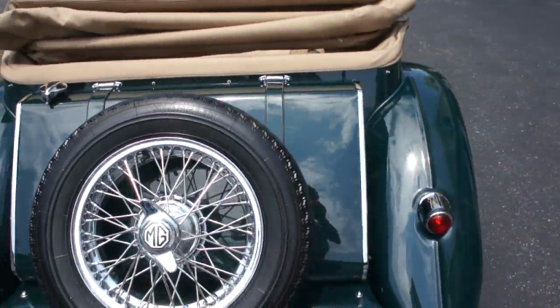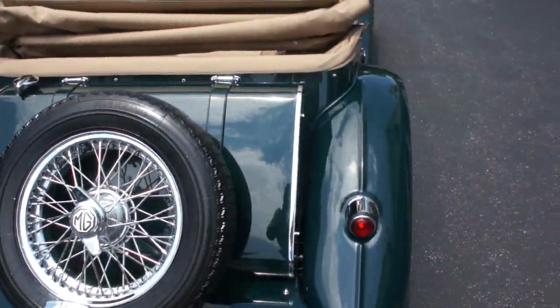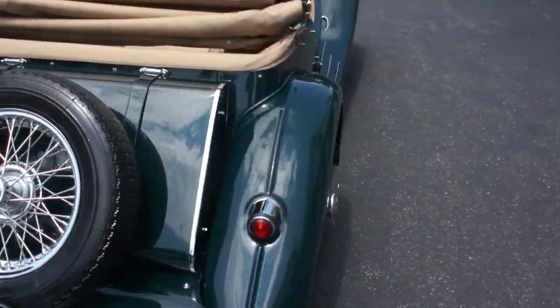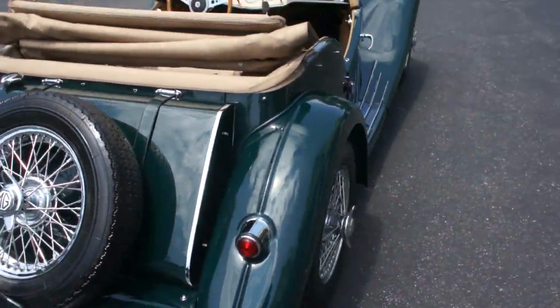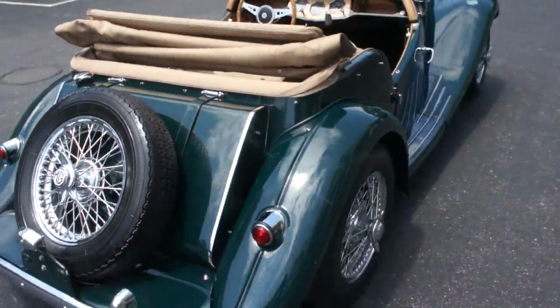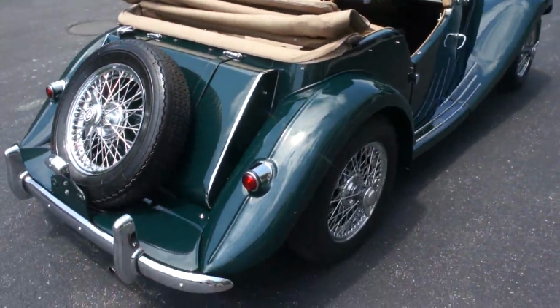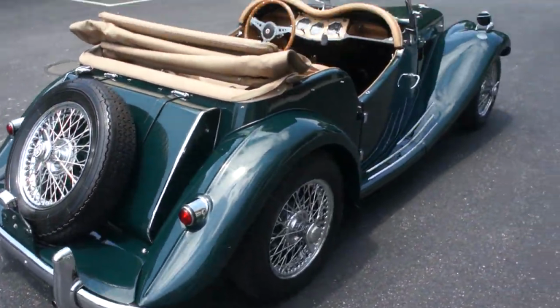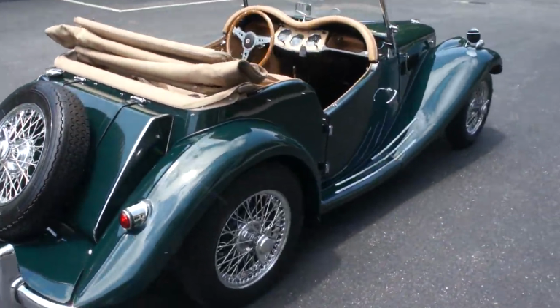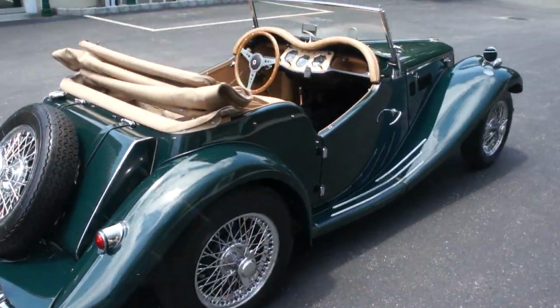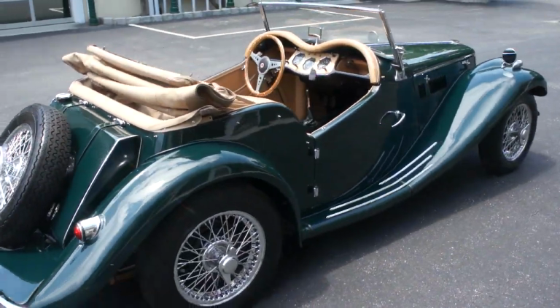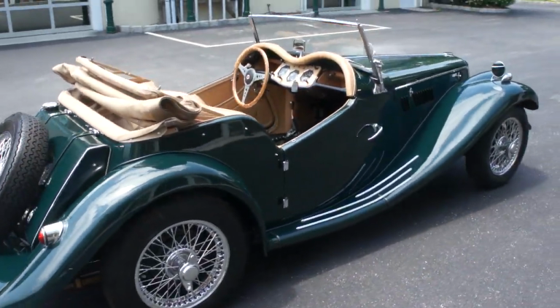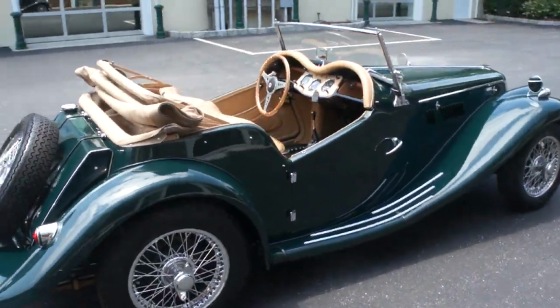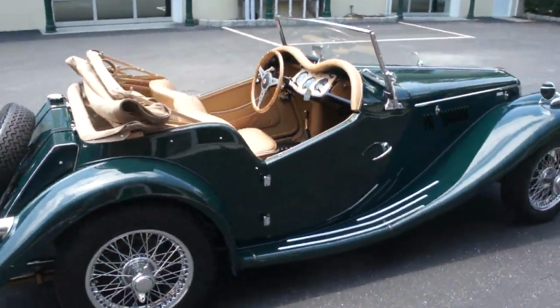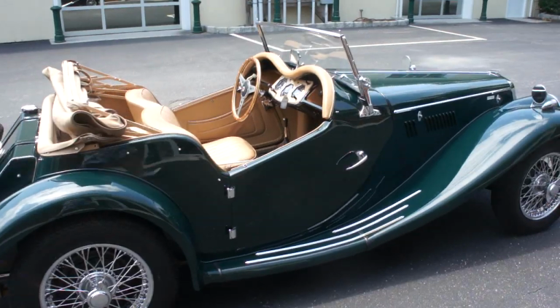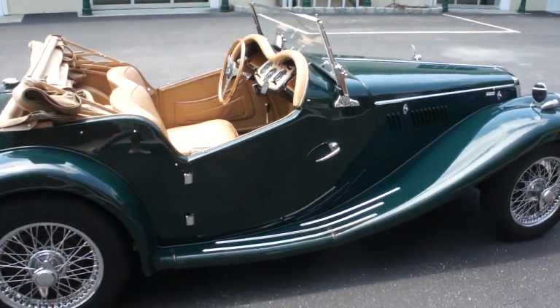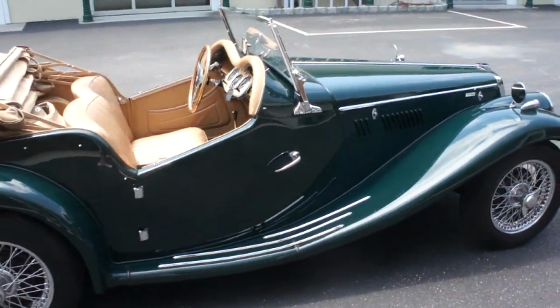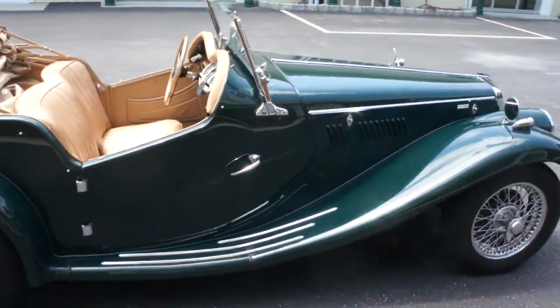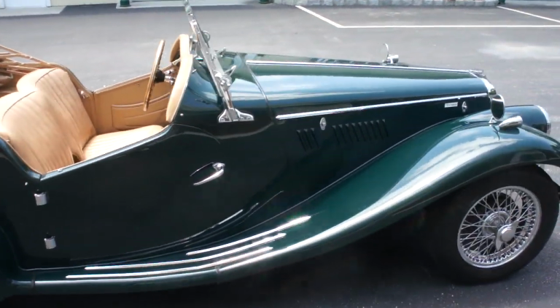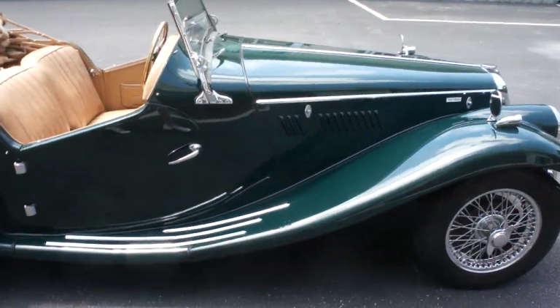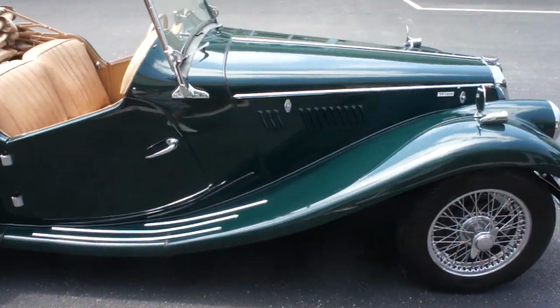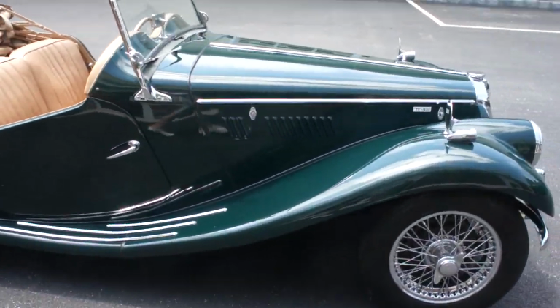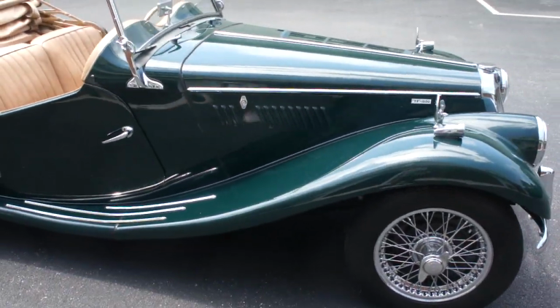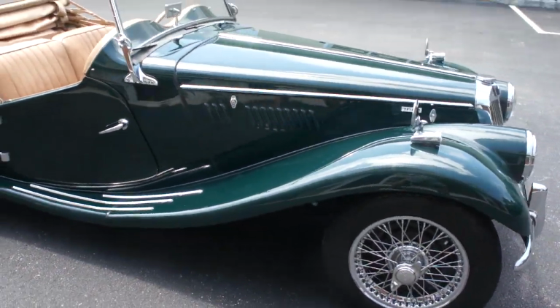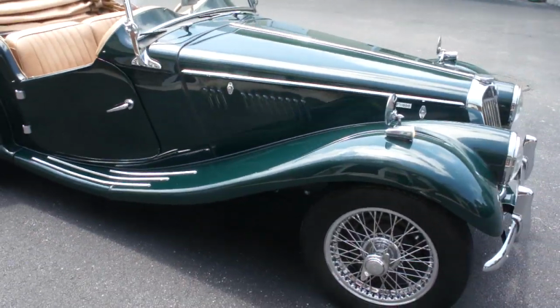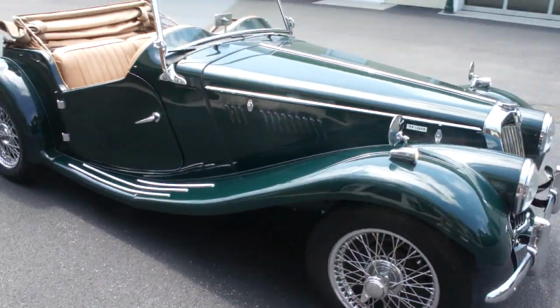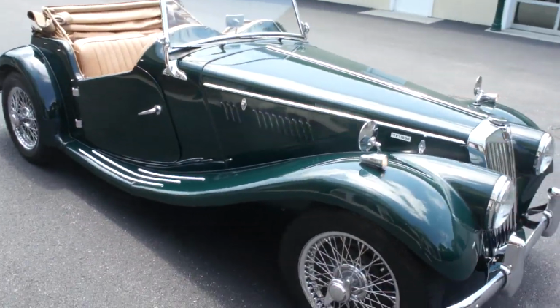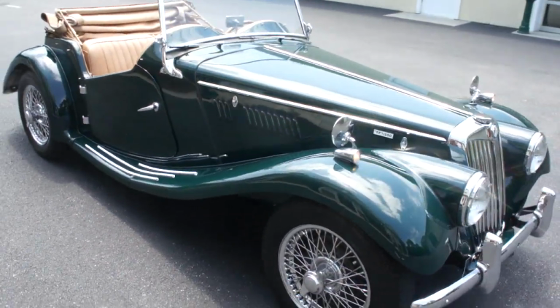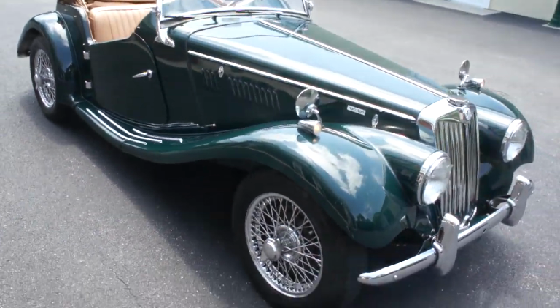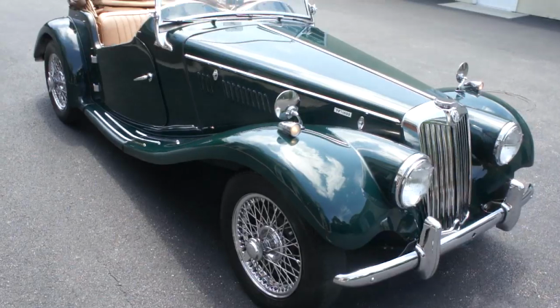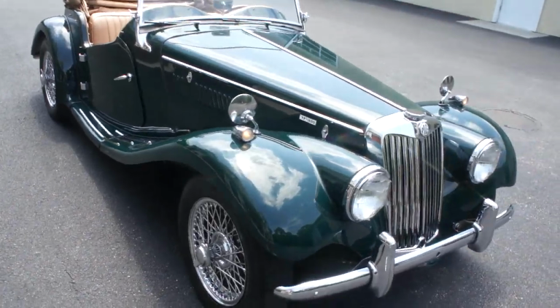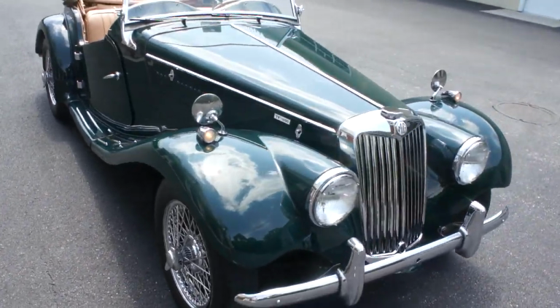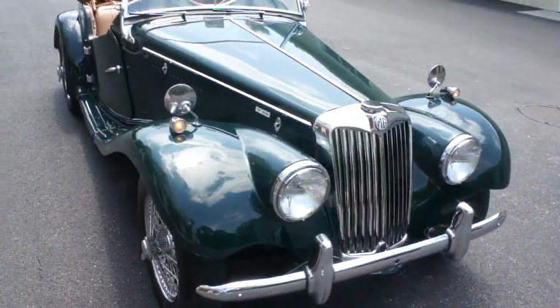Runs and drives beautiful. Absolute pleasure to drive. I was cruising around in it before, just enjoying myself. It's got a very, very nice sound. Very easy to drive. Nice little touring car.